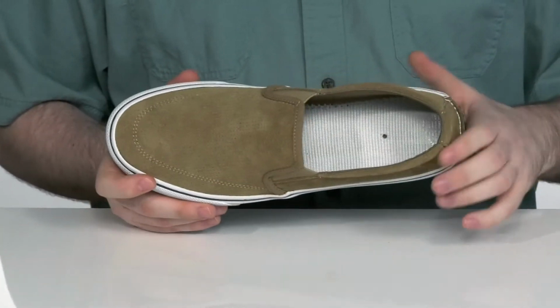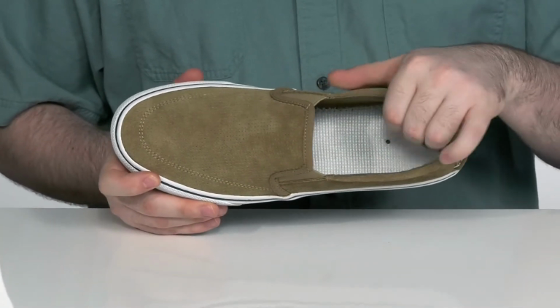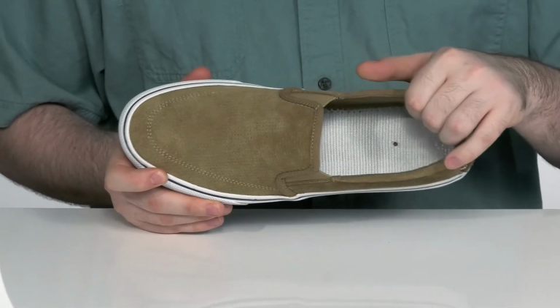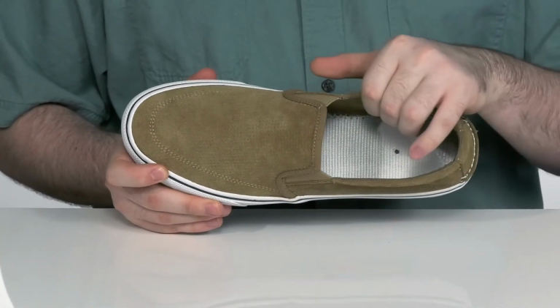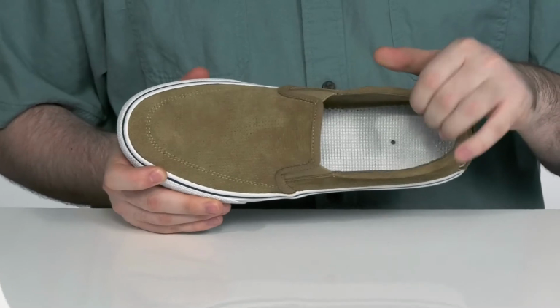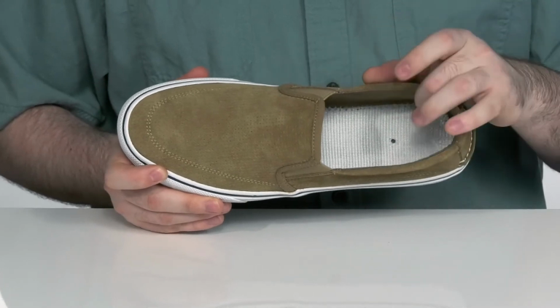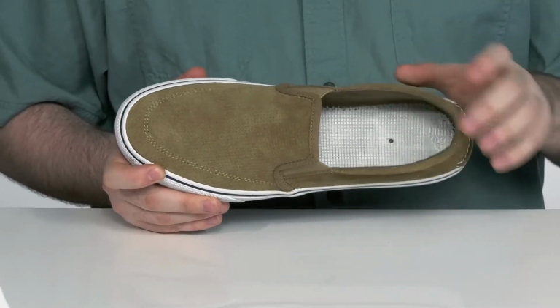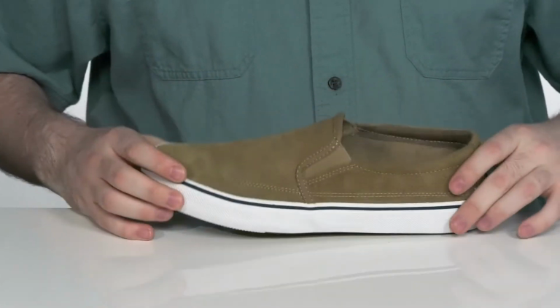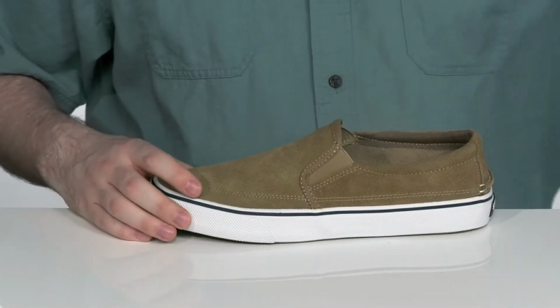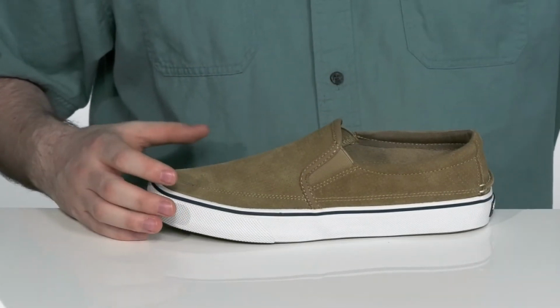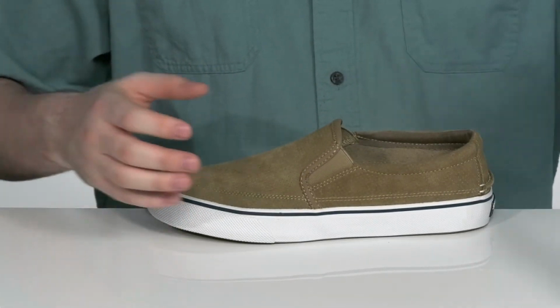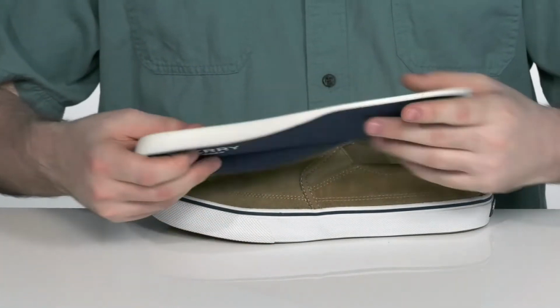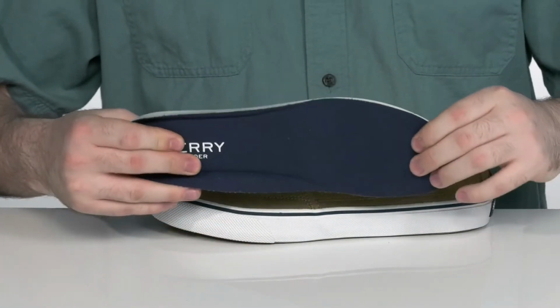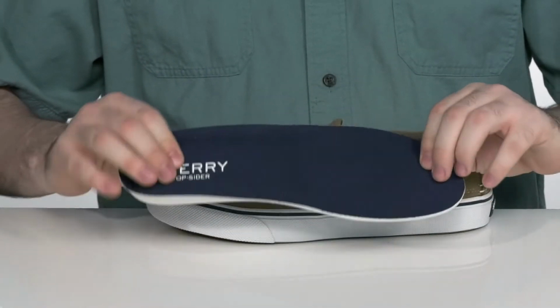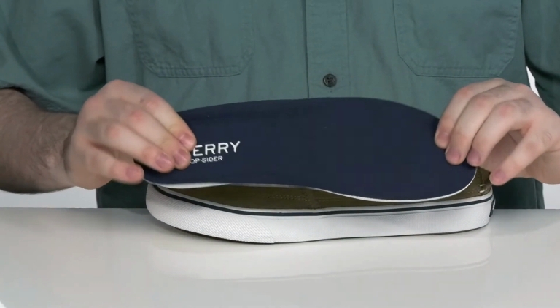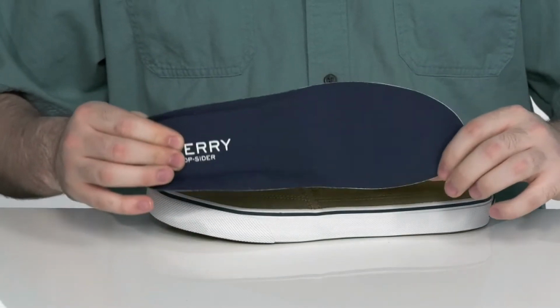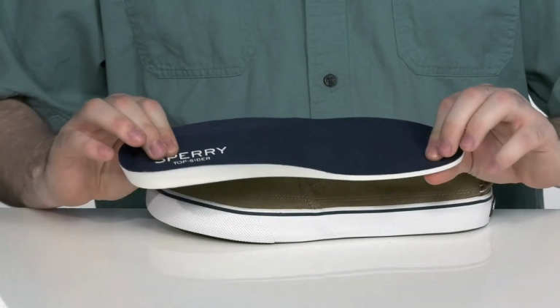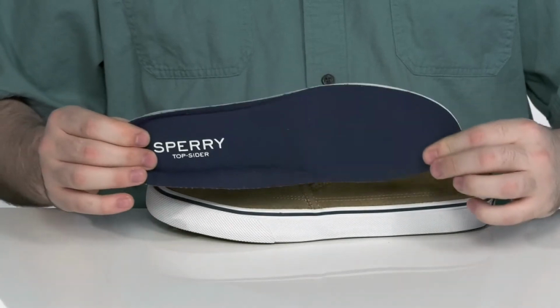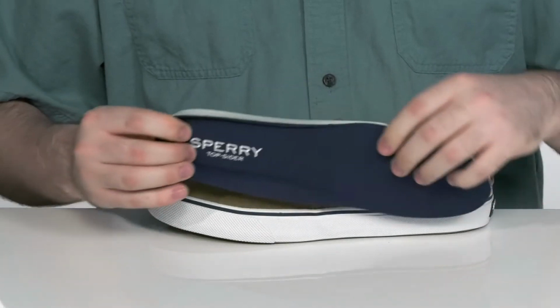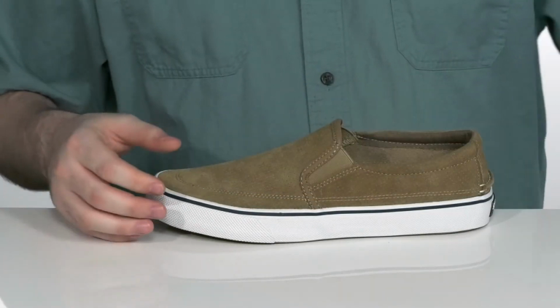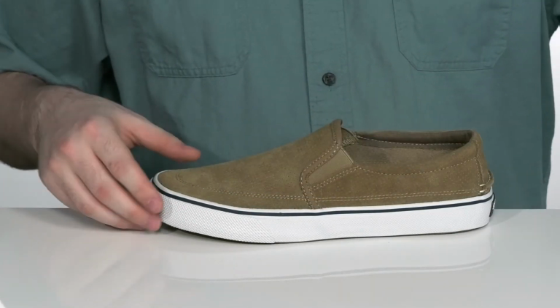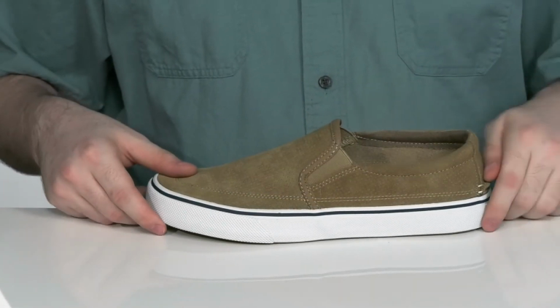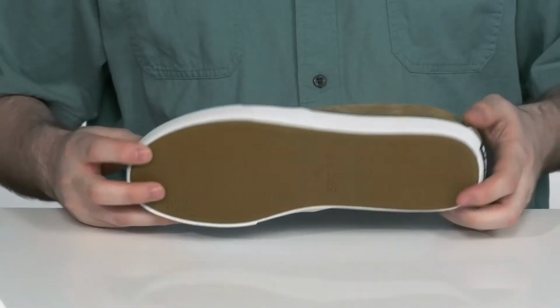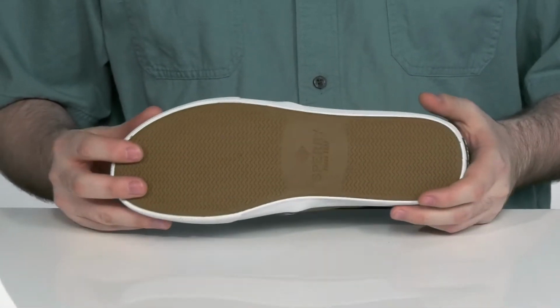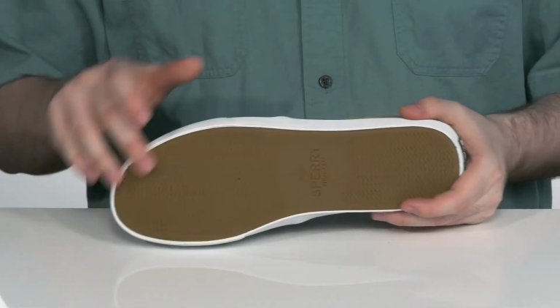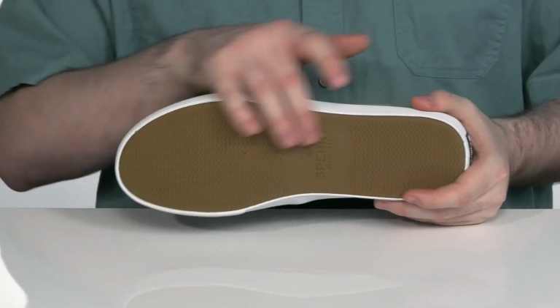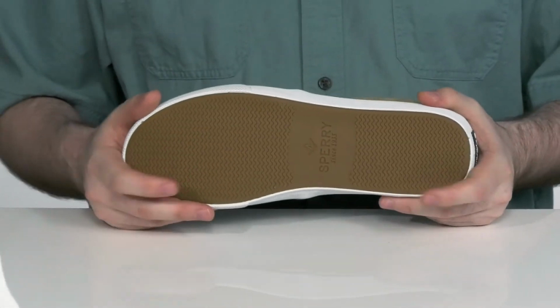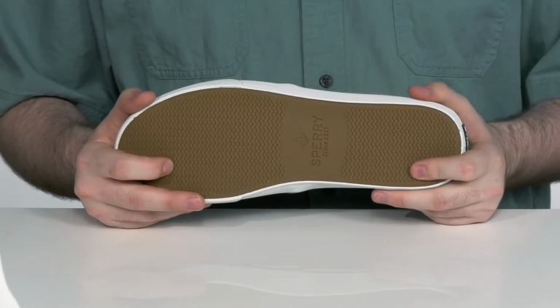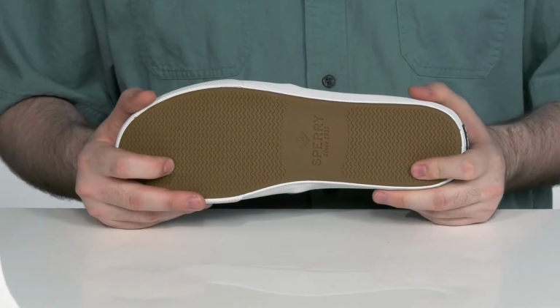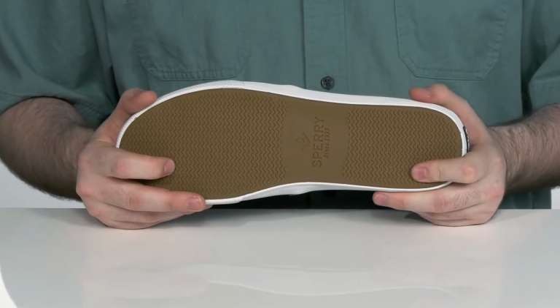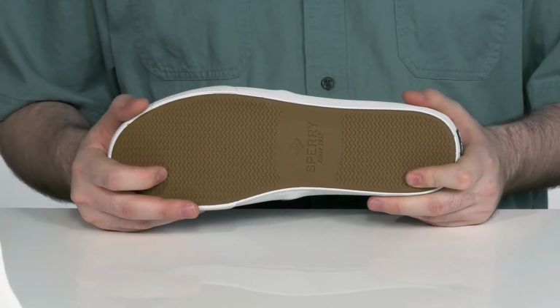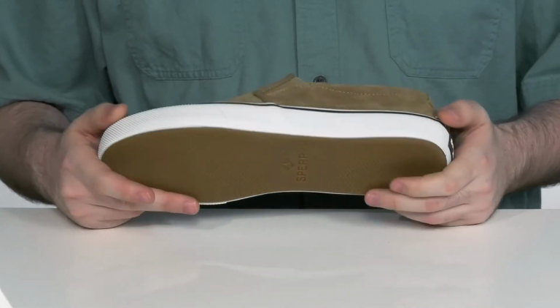That inside lining is also leather that keeps it nice and cool, with a removable and cushiony foam footbed to make room for any custom orthotics. The outsole is a non-marking rubber with wave siping for enhanced traction on wet and dry surfaces.